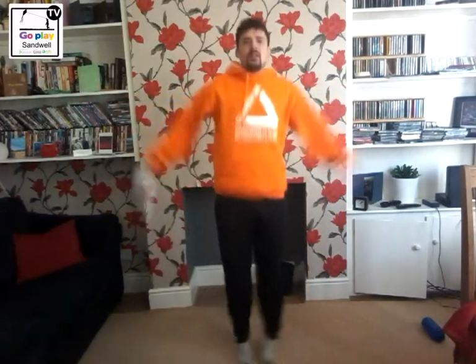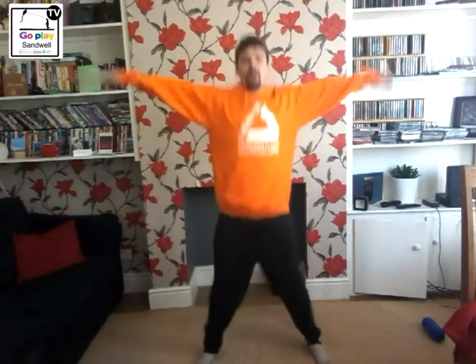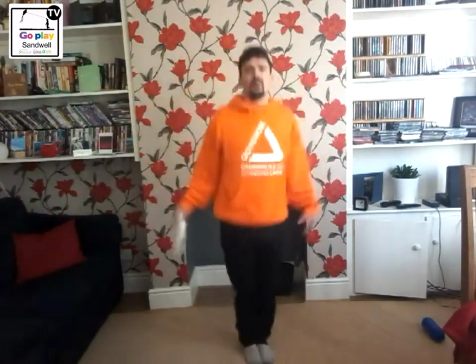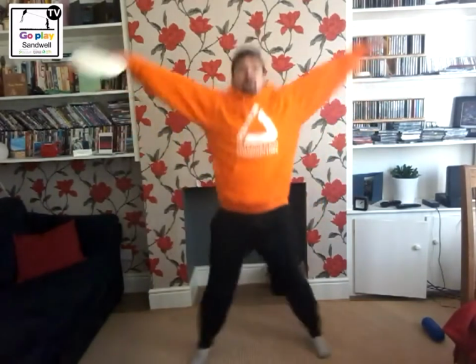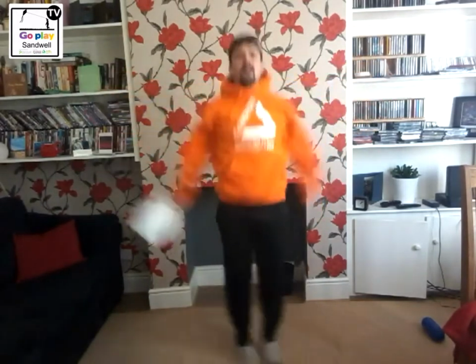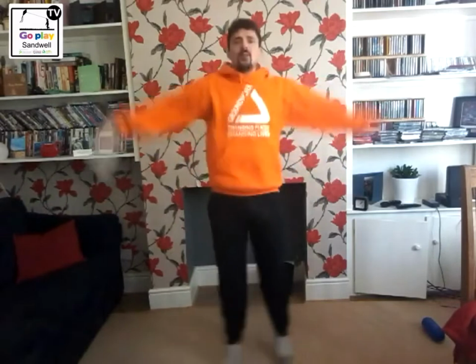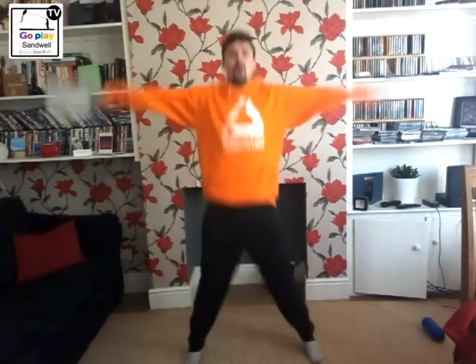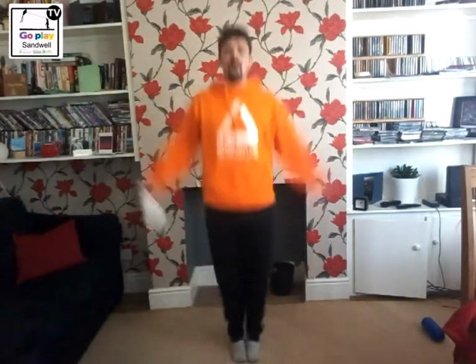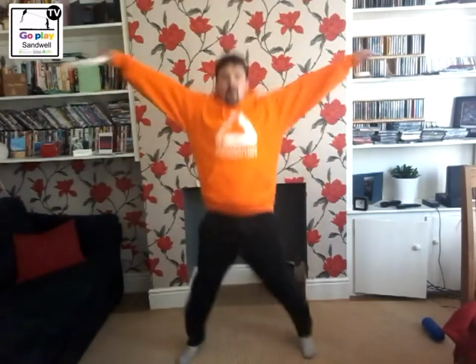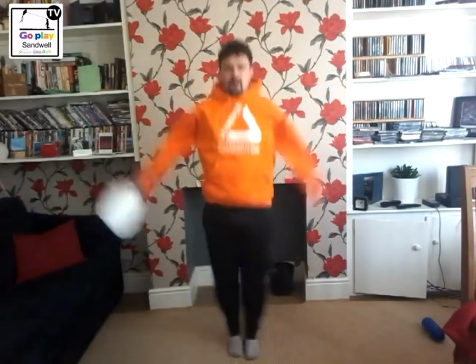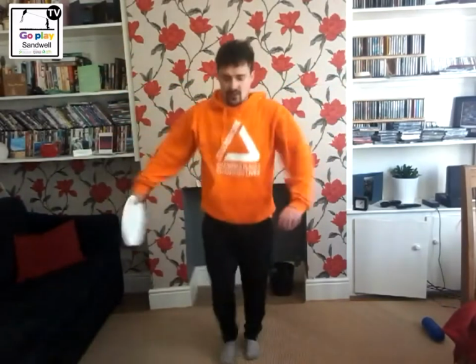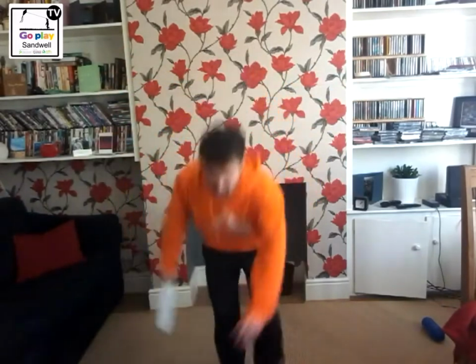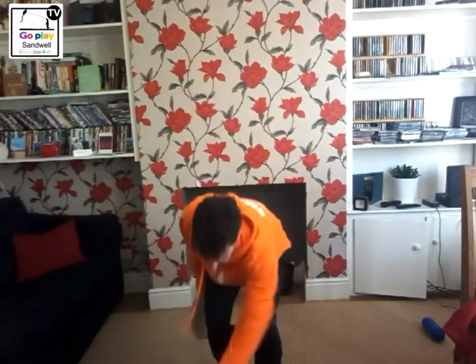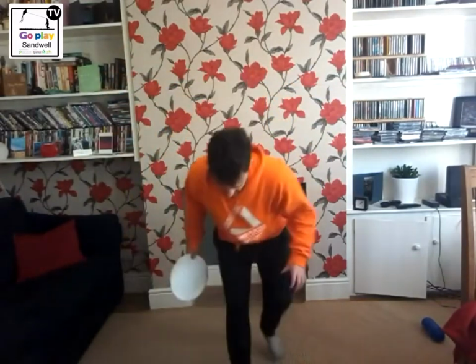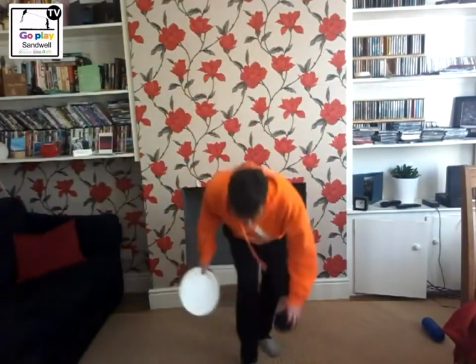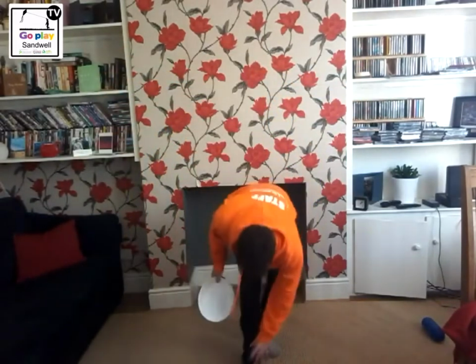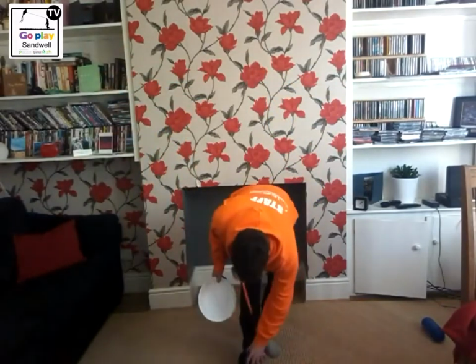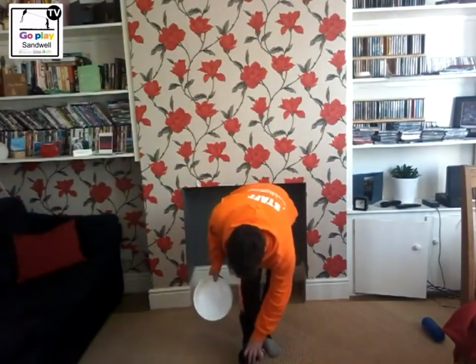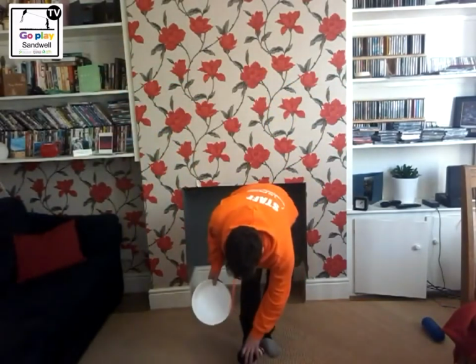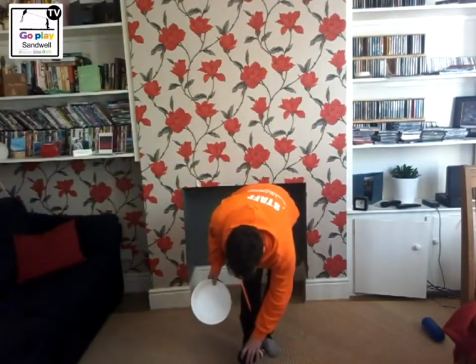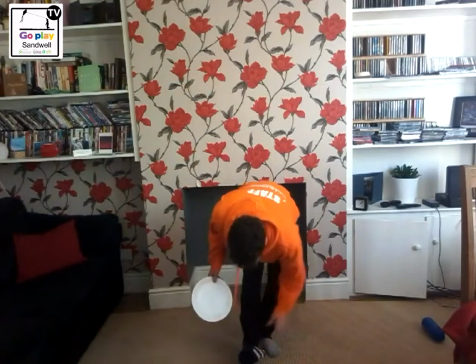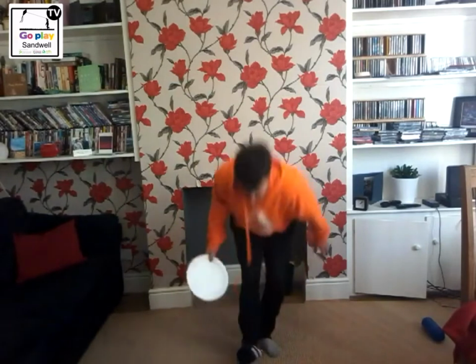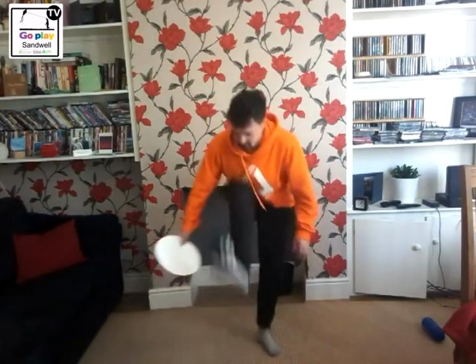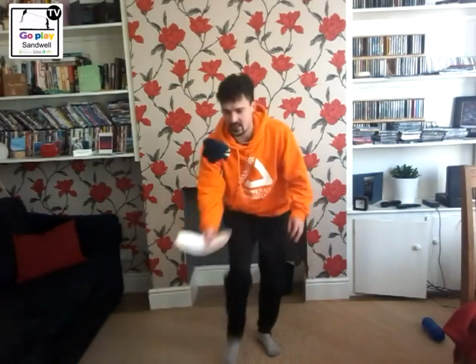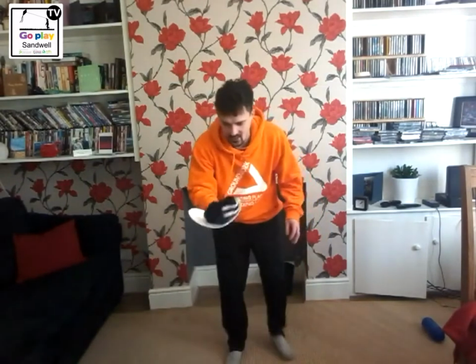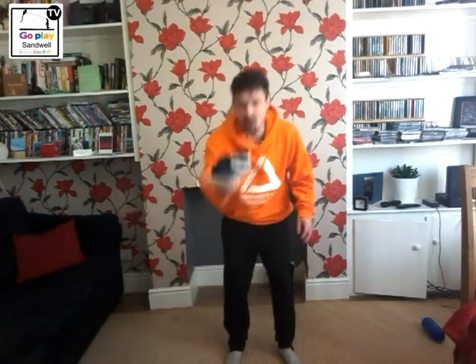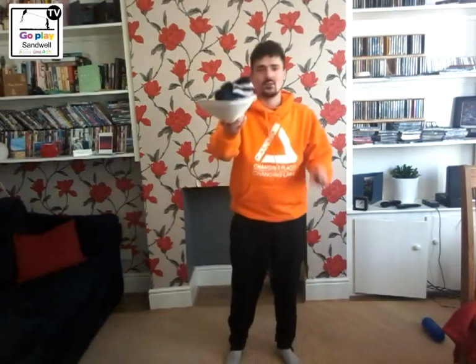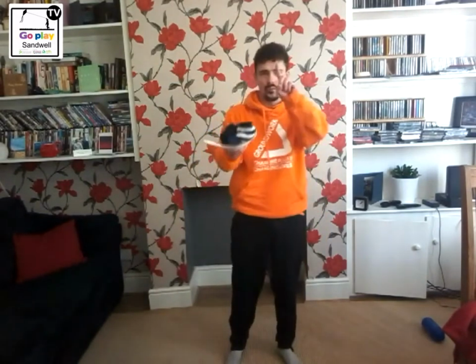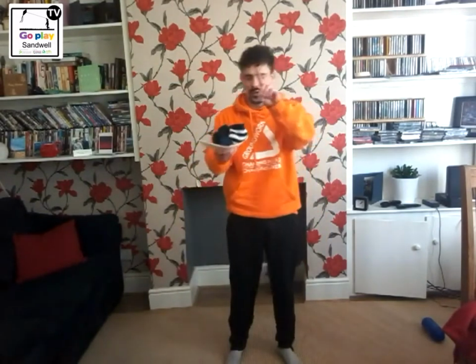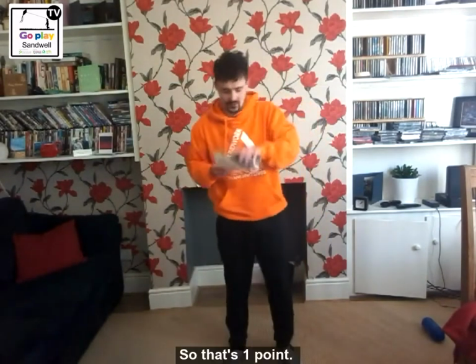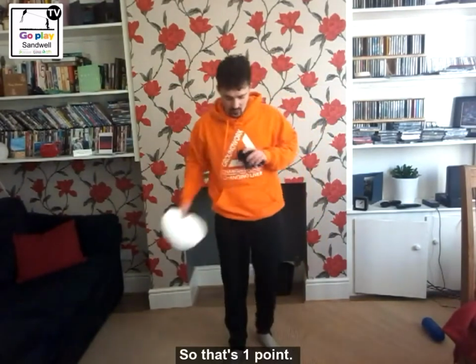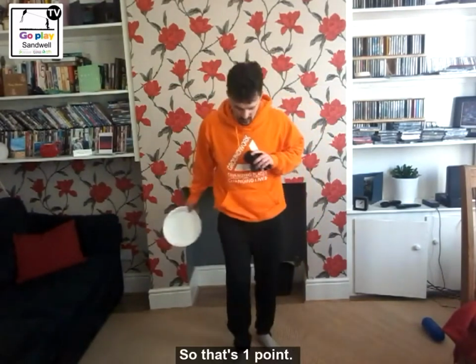Right, let's go again. And flick - oh, that's one point, two more points.